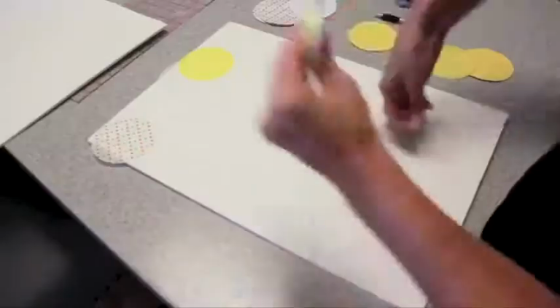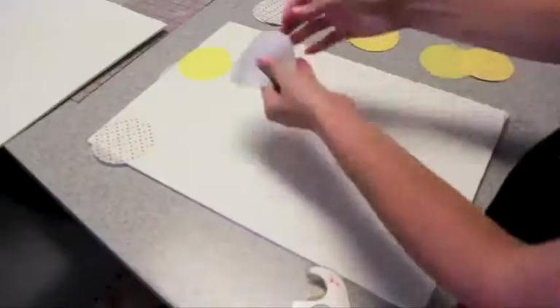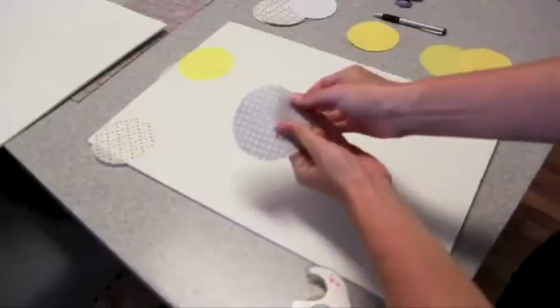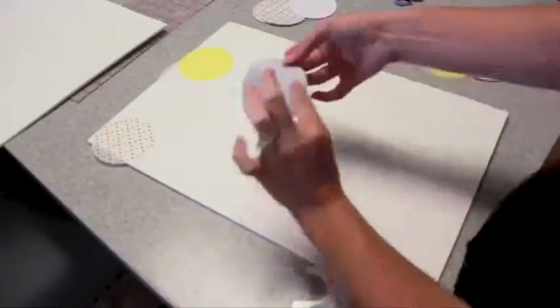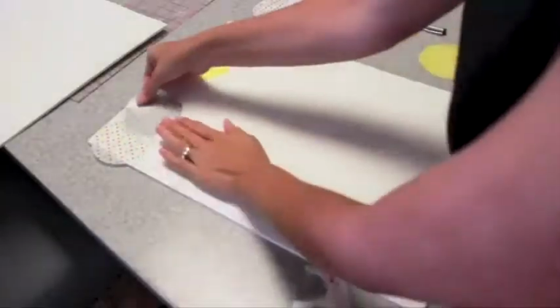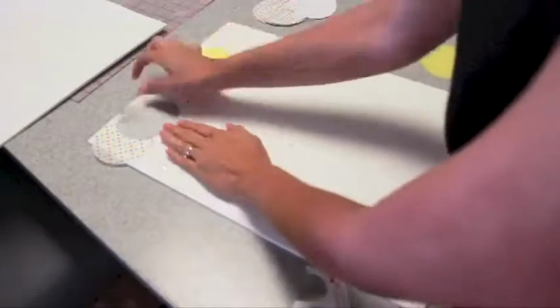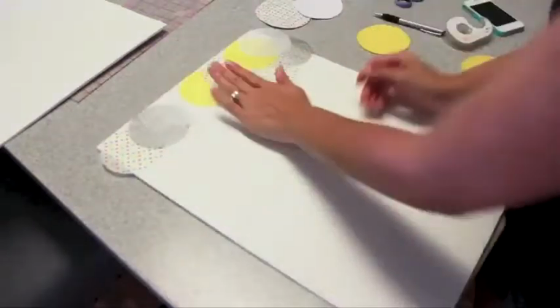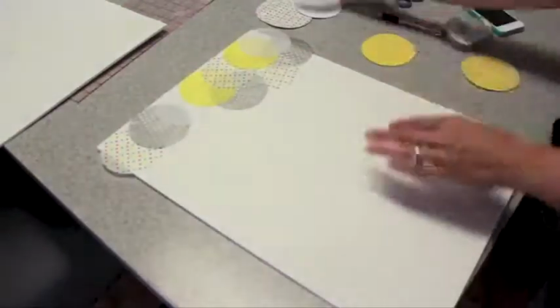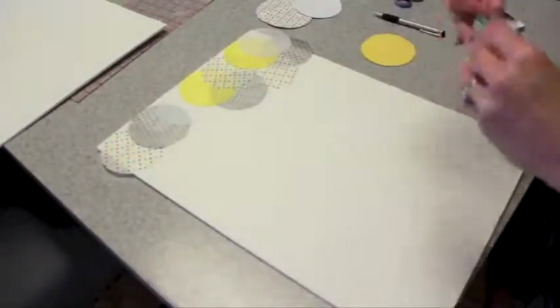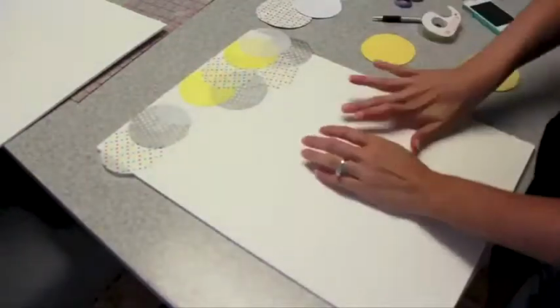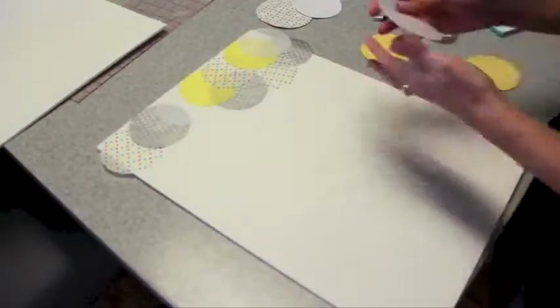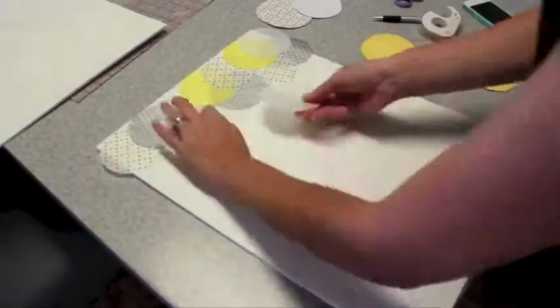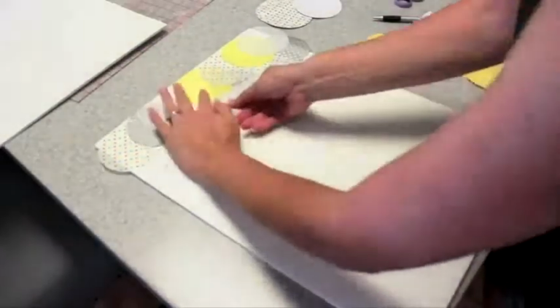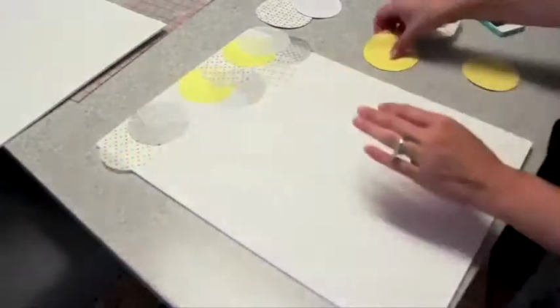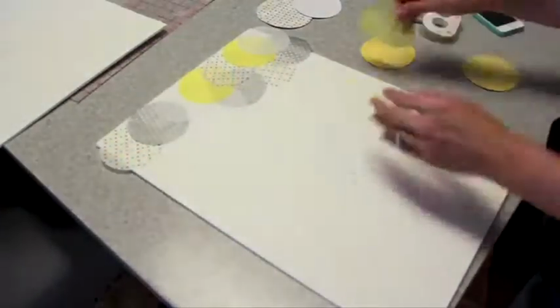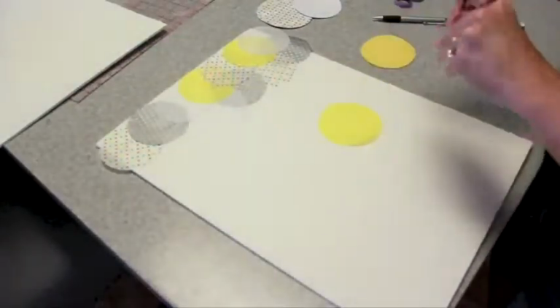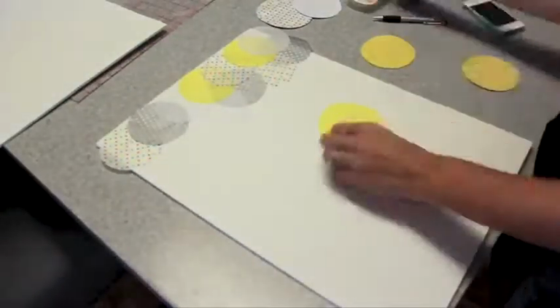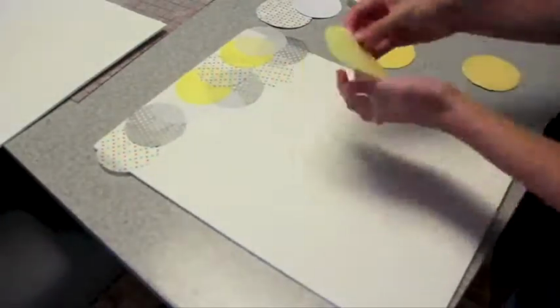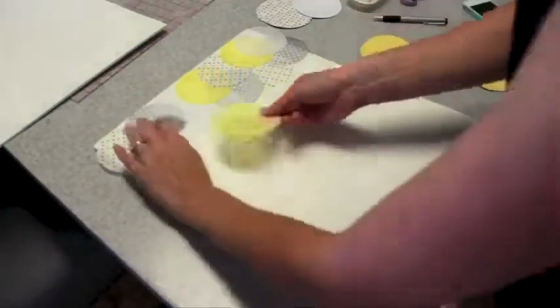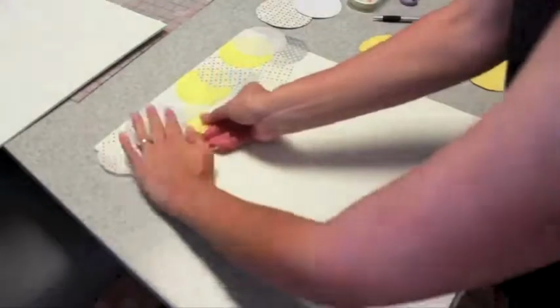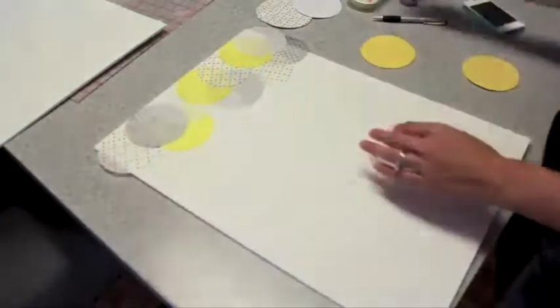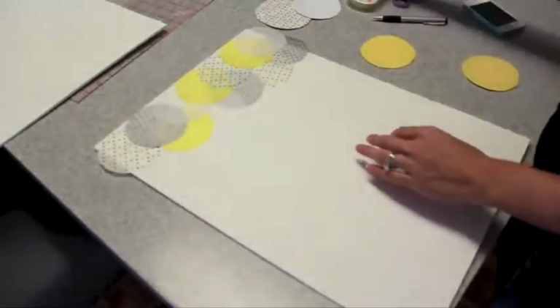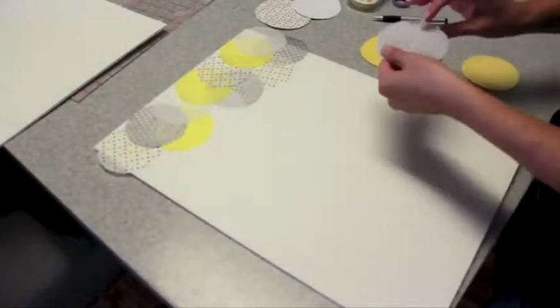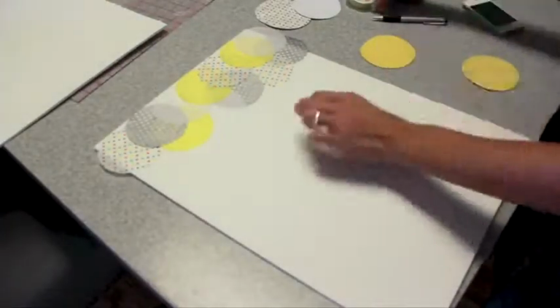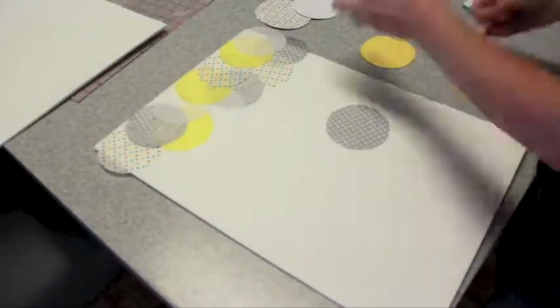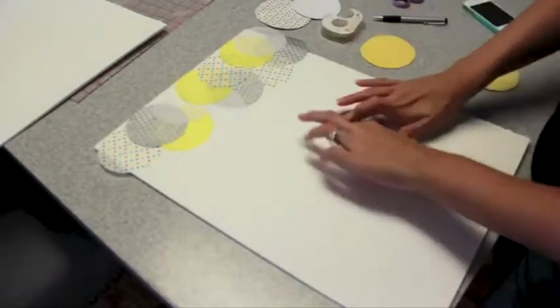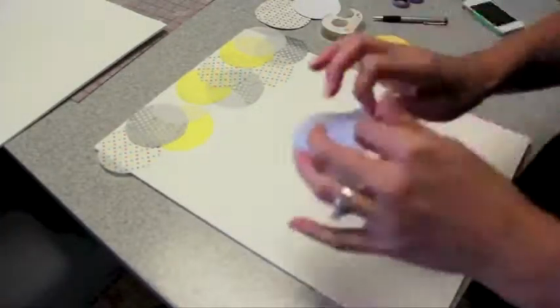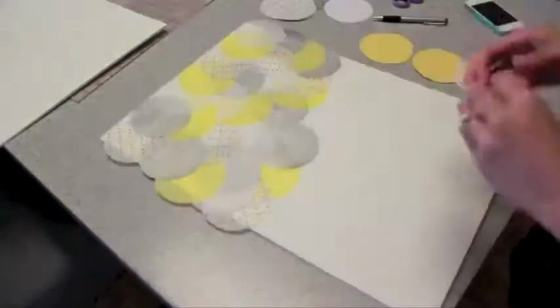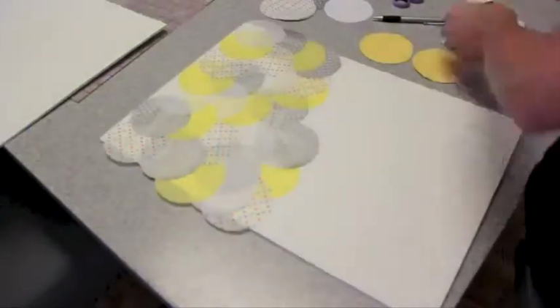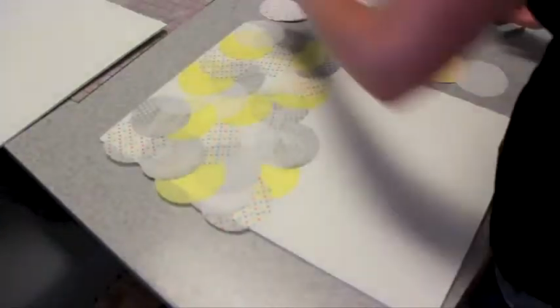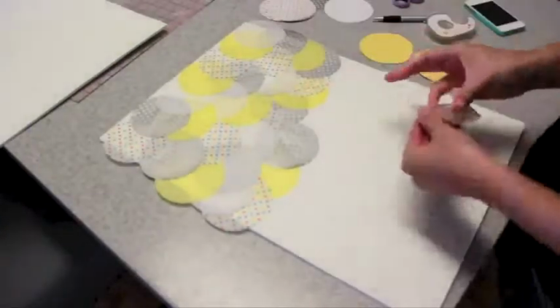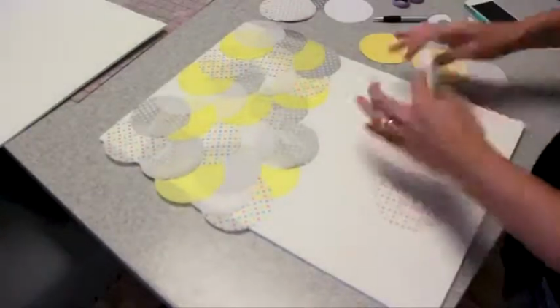Next I used some double sided stick tape after my circles were all cut out in my various colors and then I started to arrange it like you see here with the different colors.